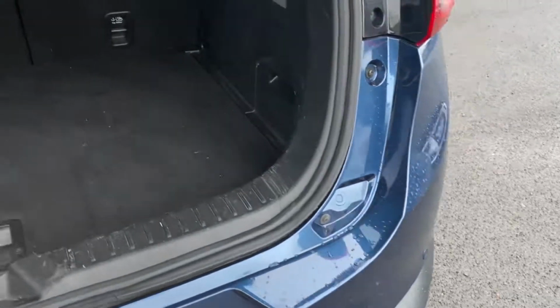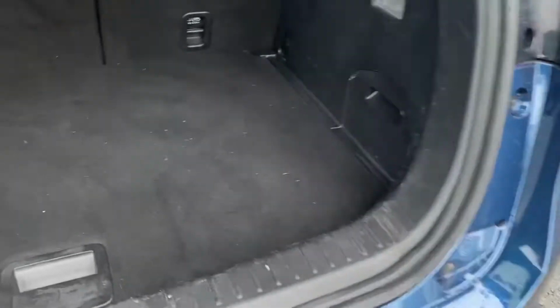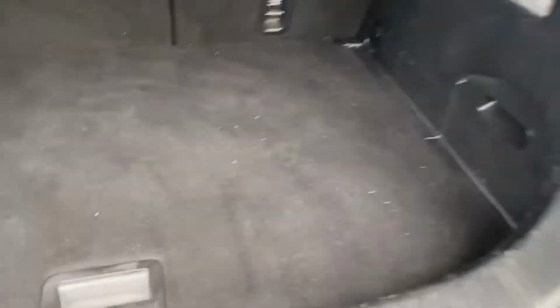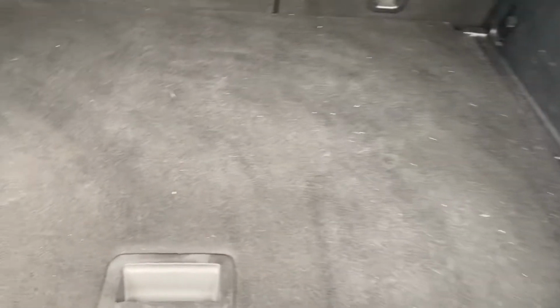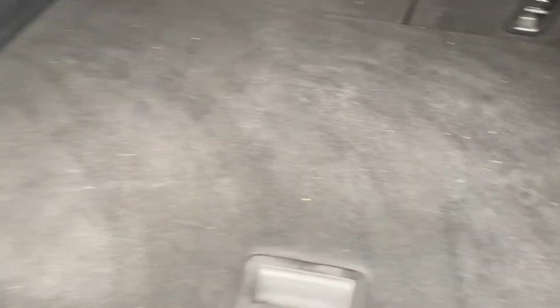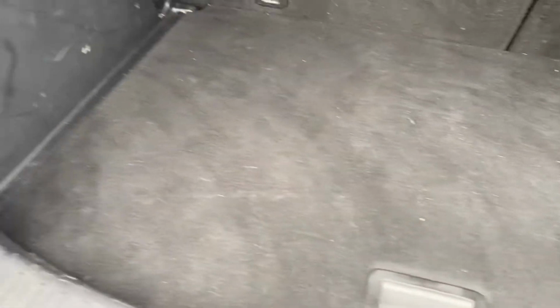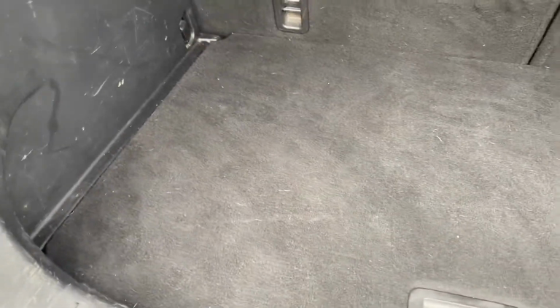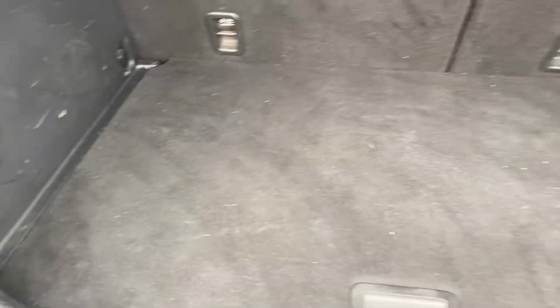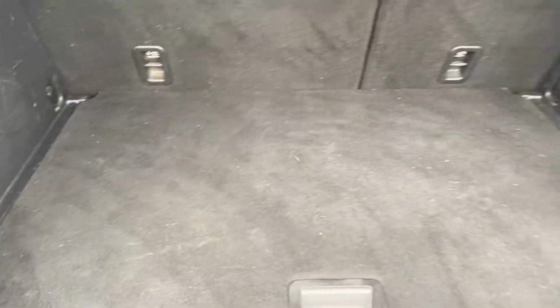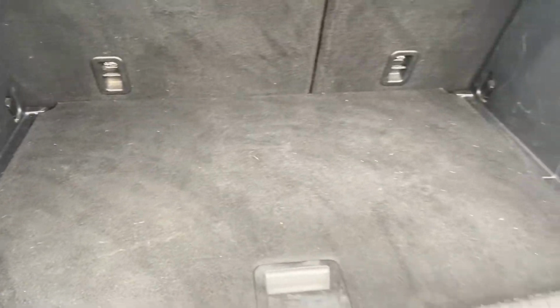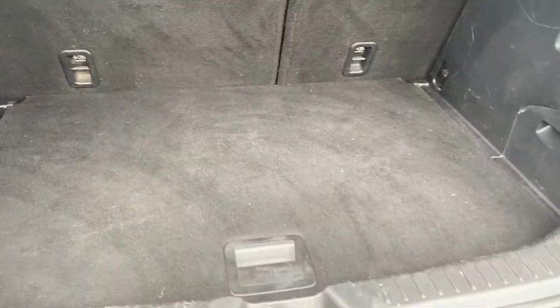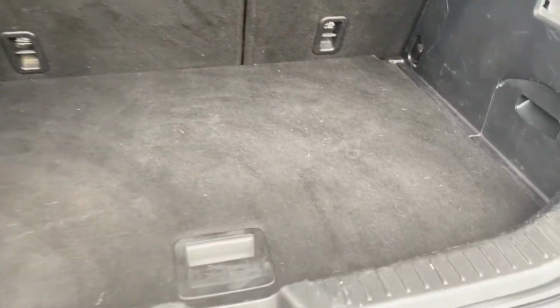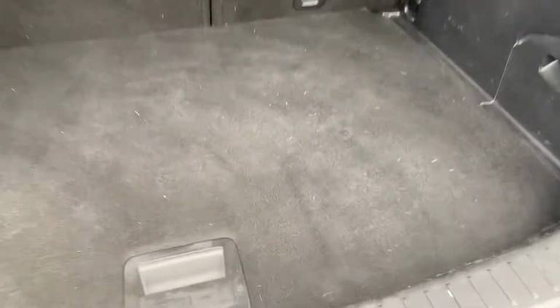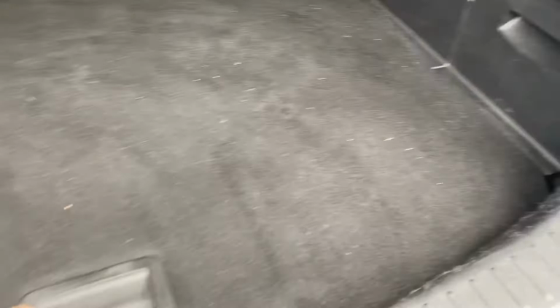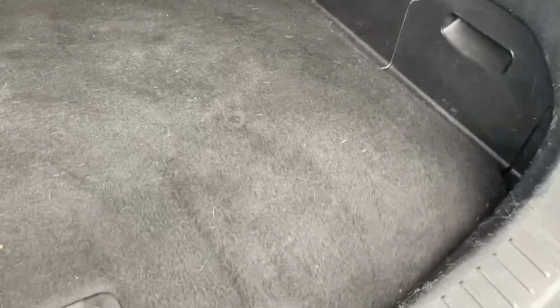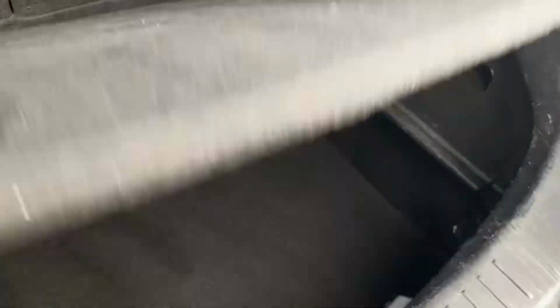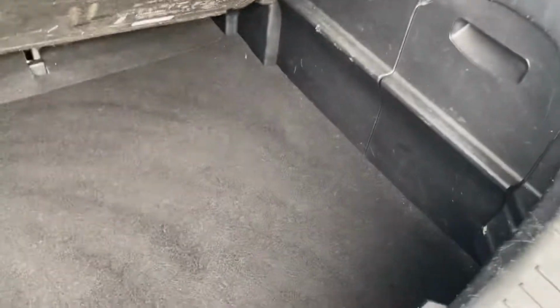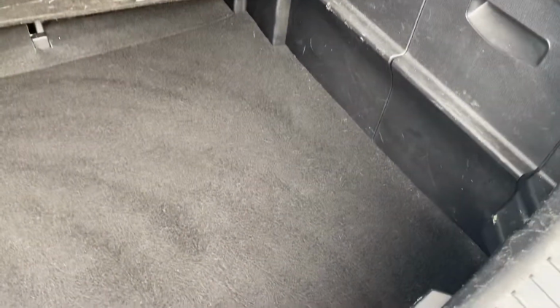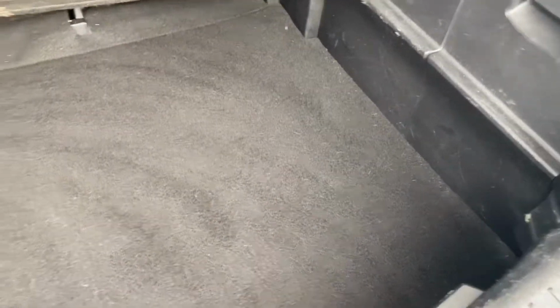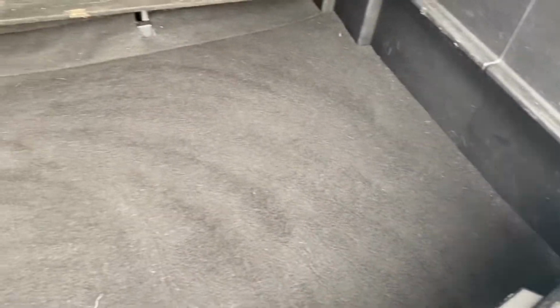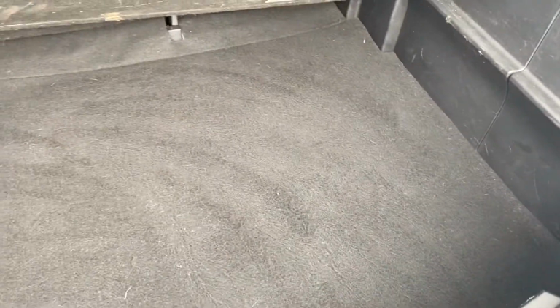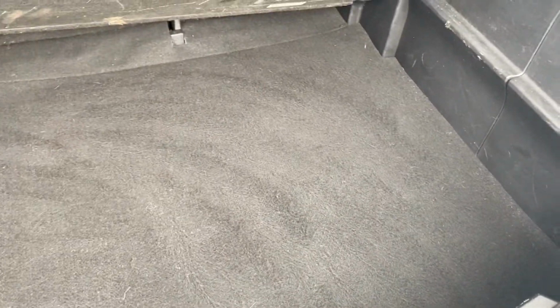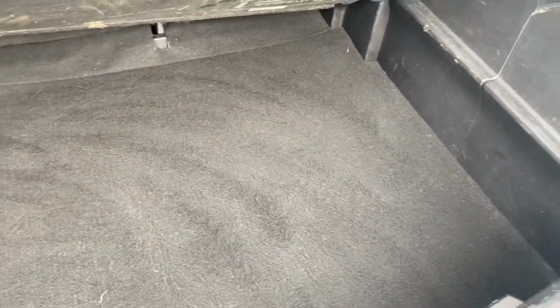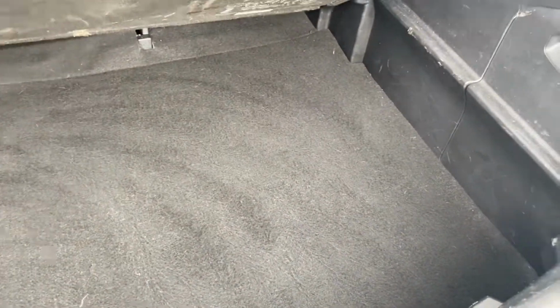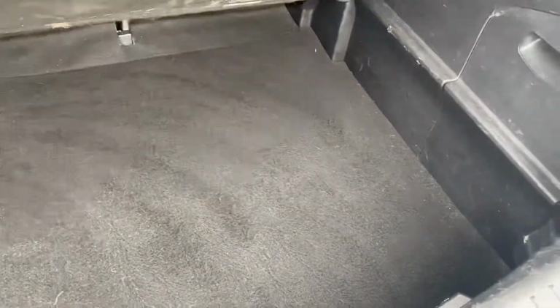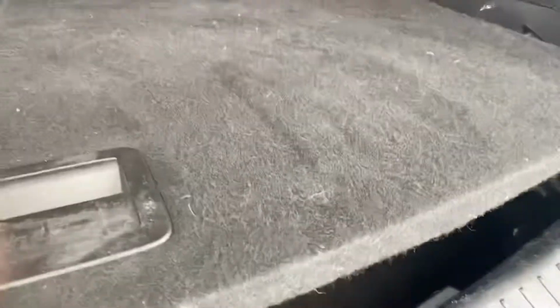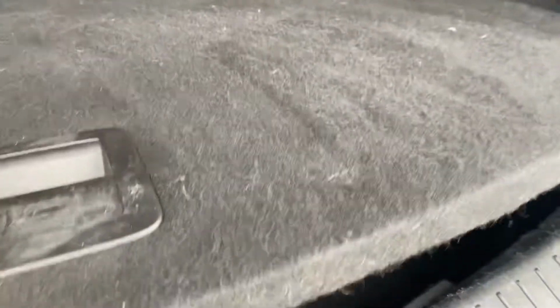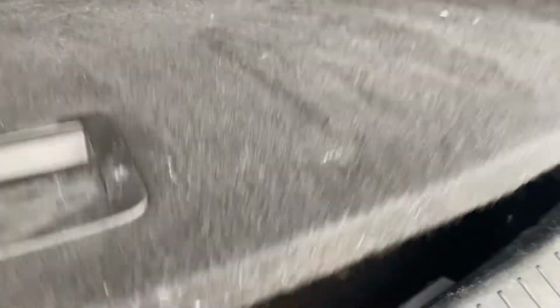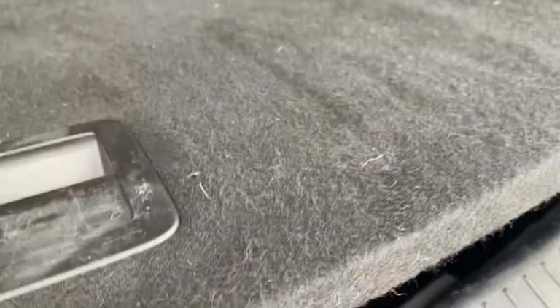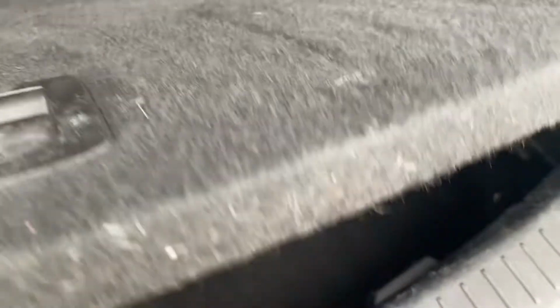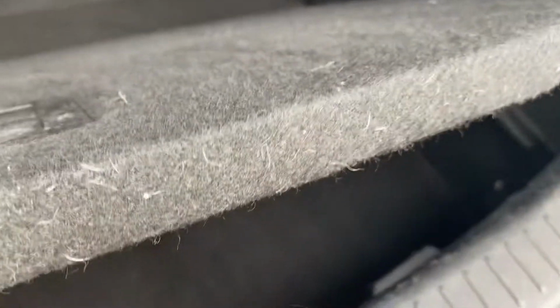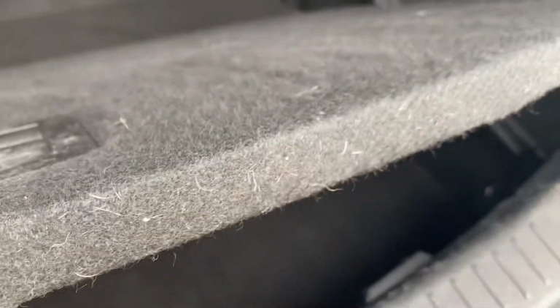The luggage compartment area is still a nice size. It's got the split level boot as well, so you can store things on the top and store things on the underside too.